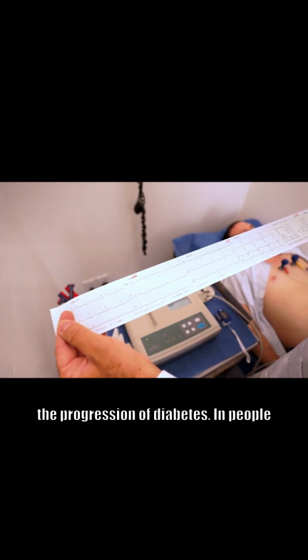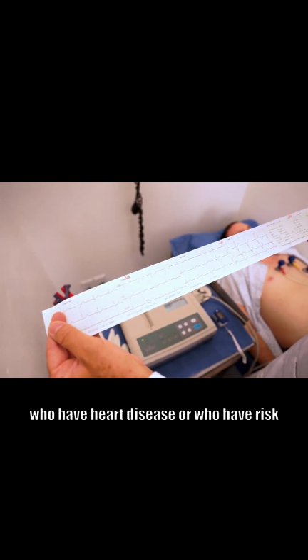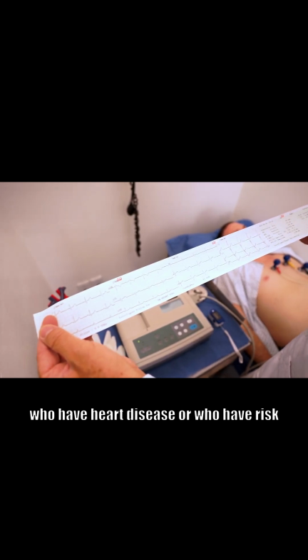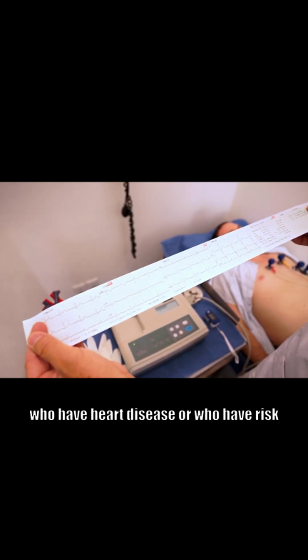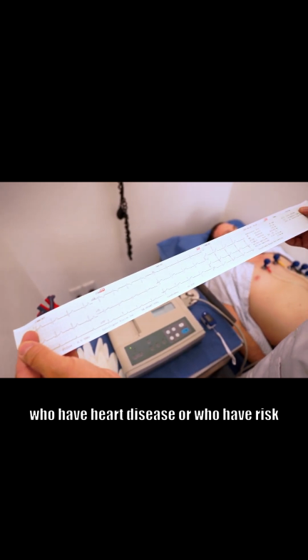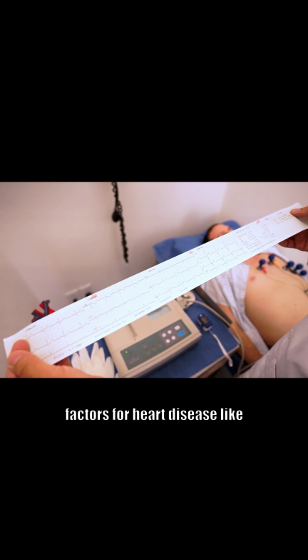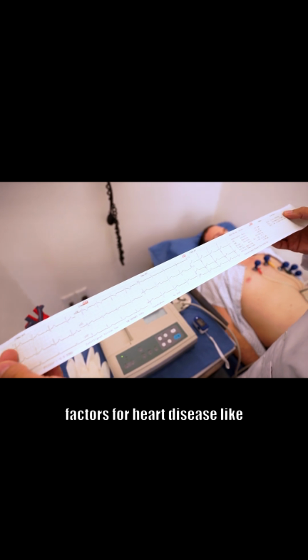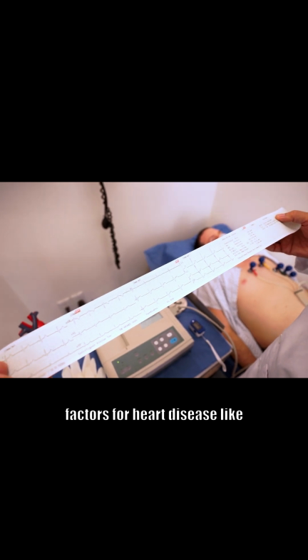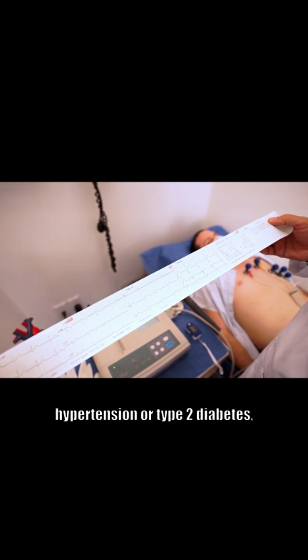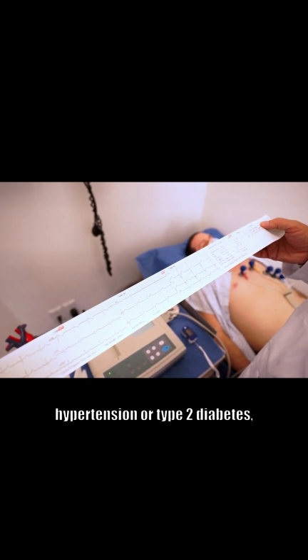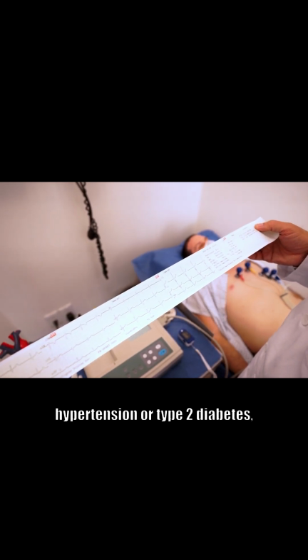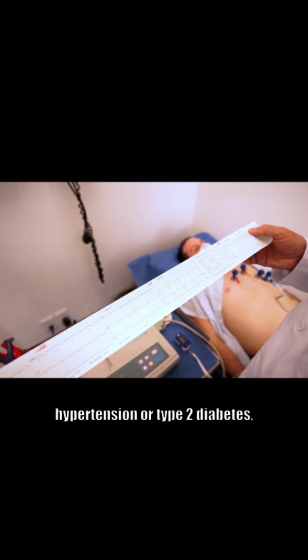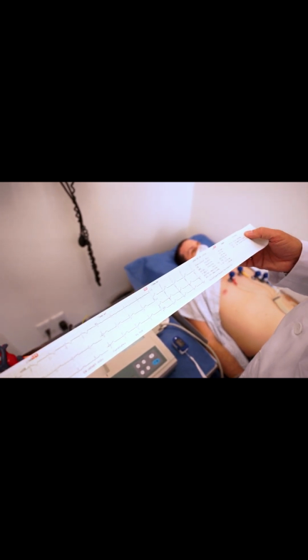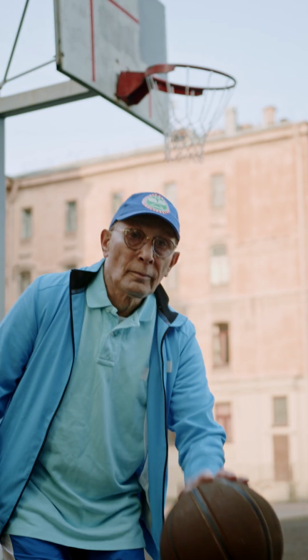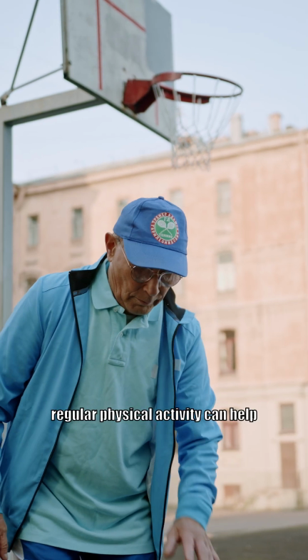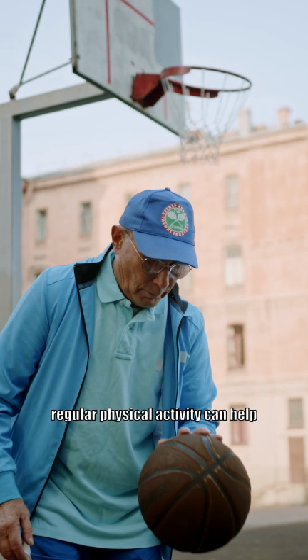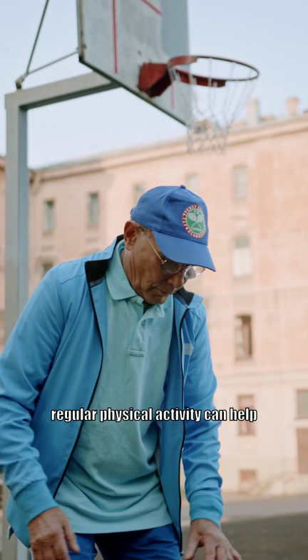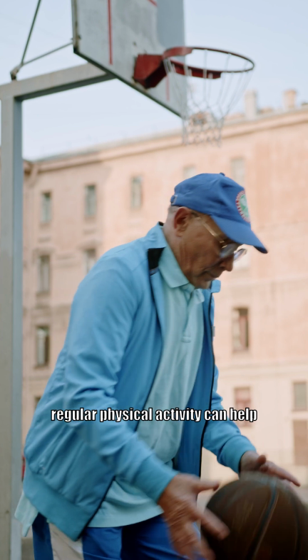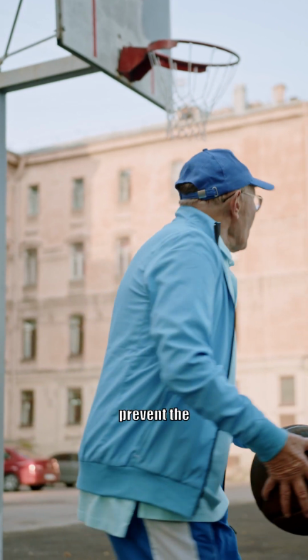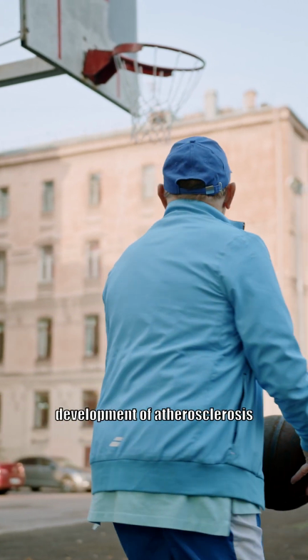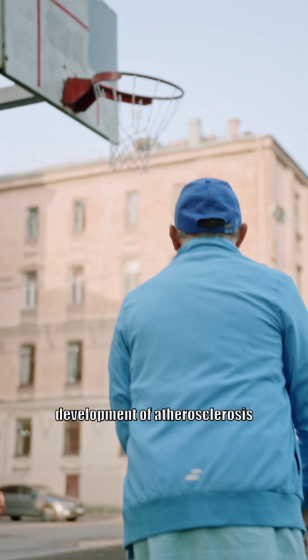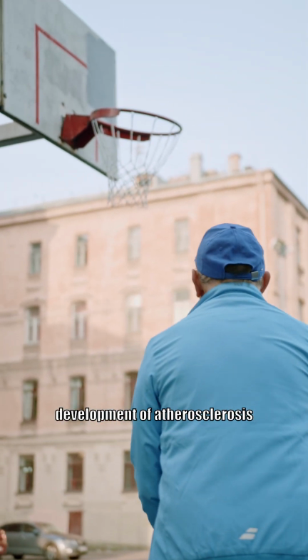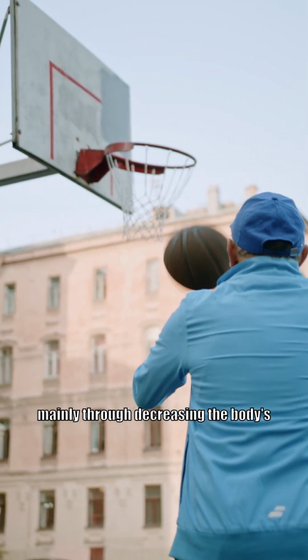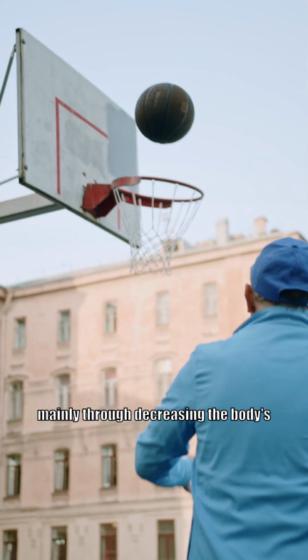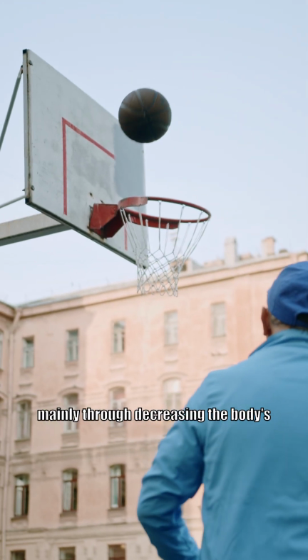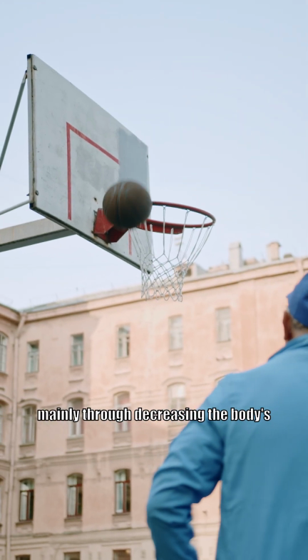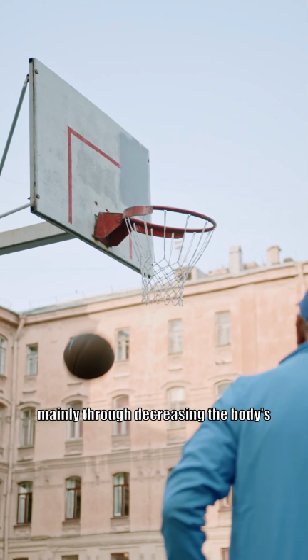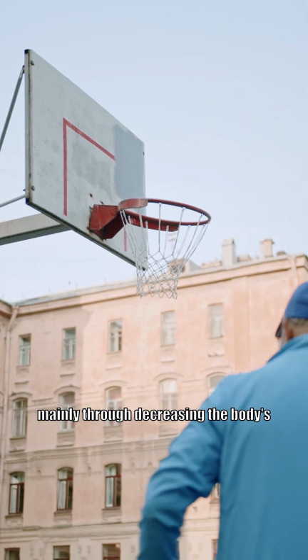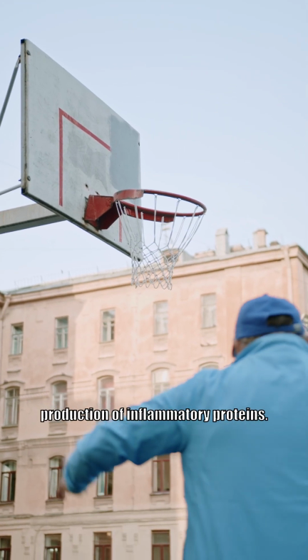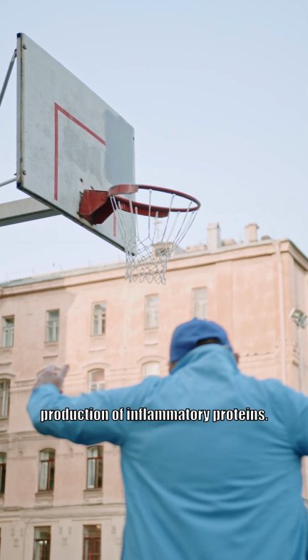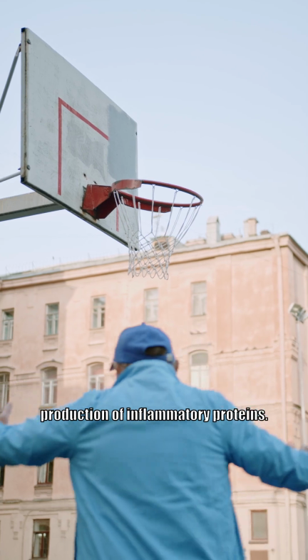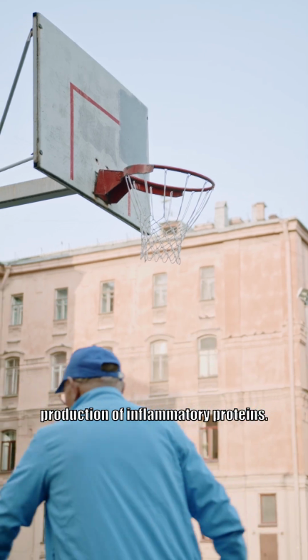In people who have heart disease or who have risk factors for heart disease like hypertension or type 2 diabetes, regular physical activity can help prevent the development of atherosclerosis, mainly through decreasing the body's production of inflammatory proteins.